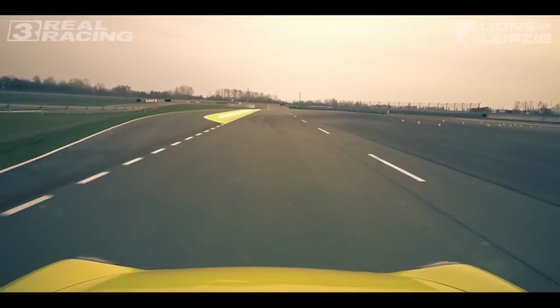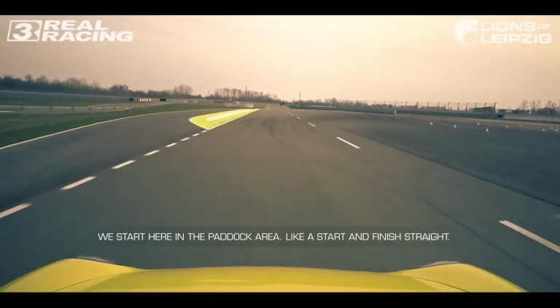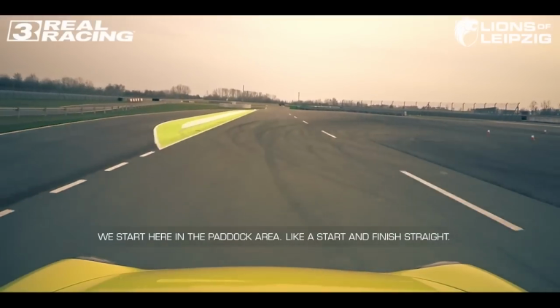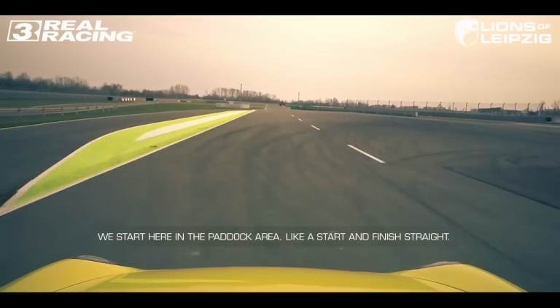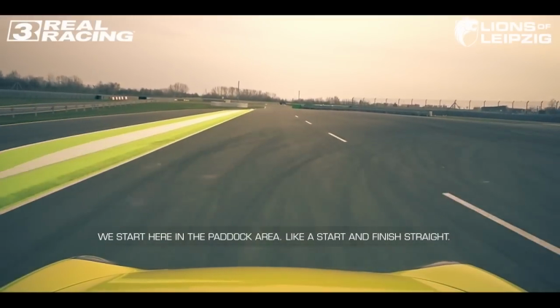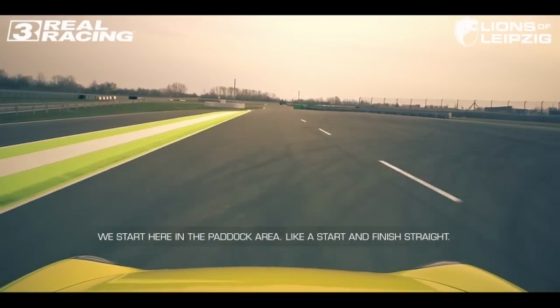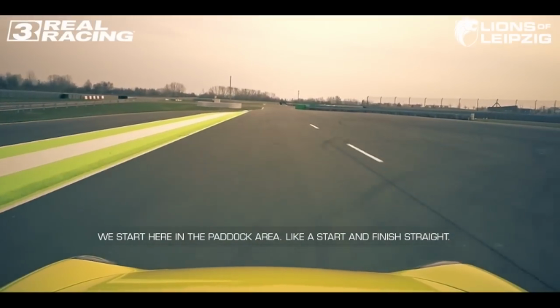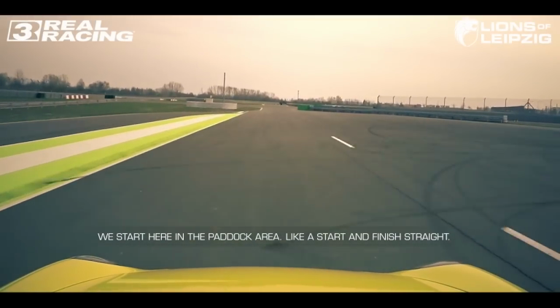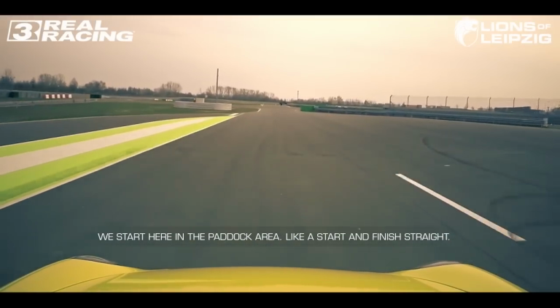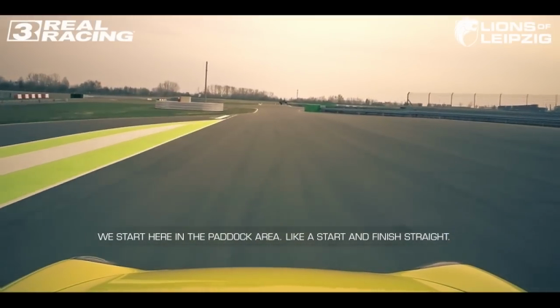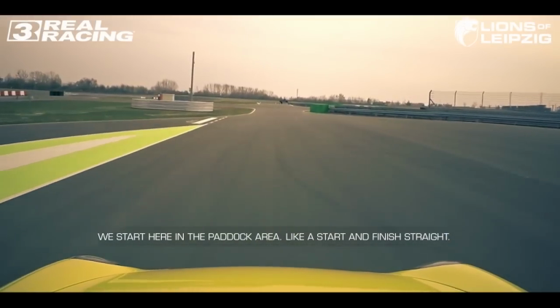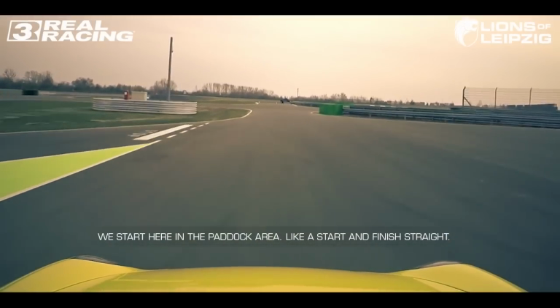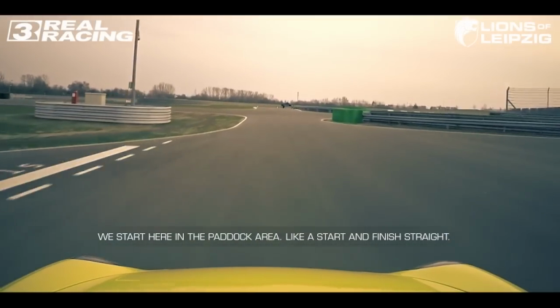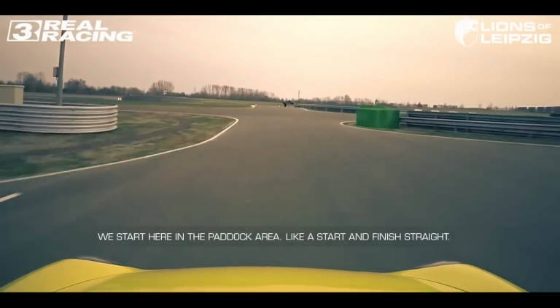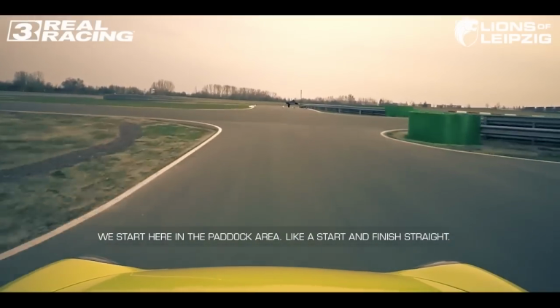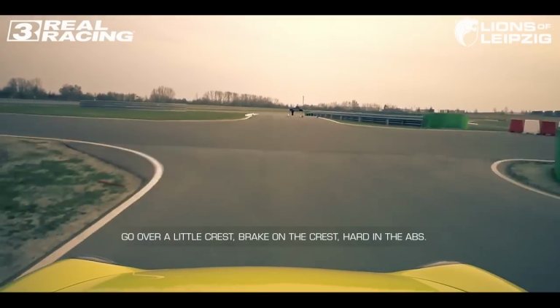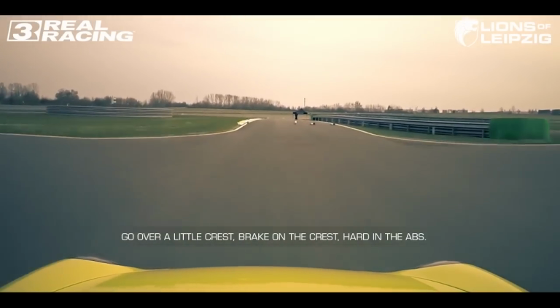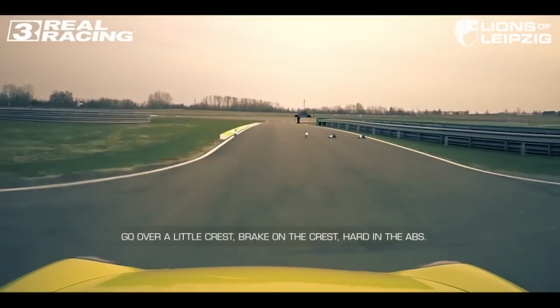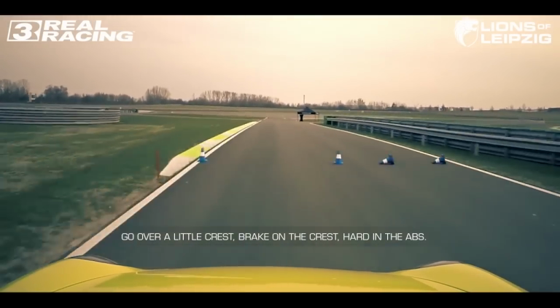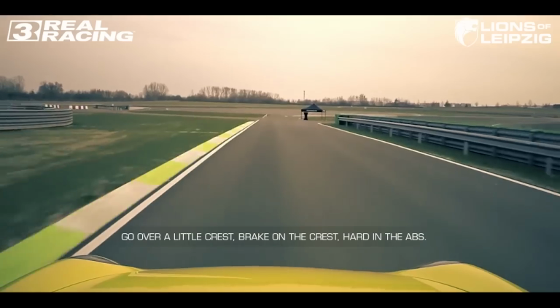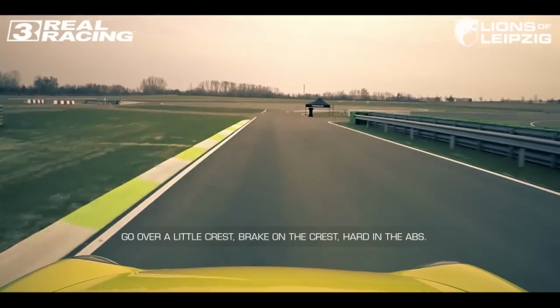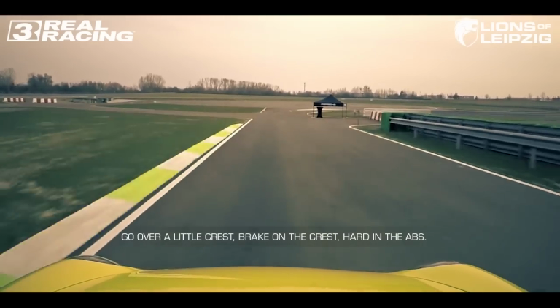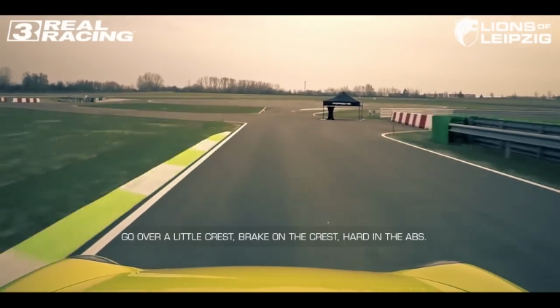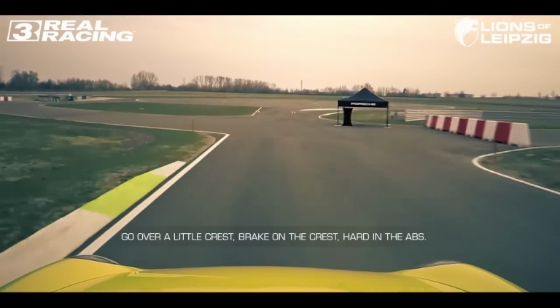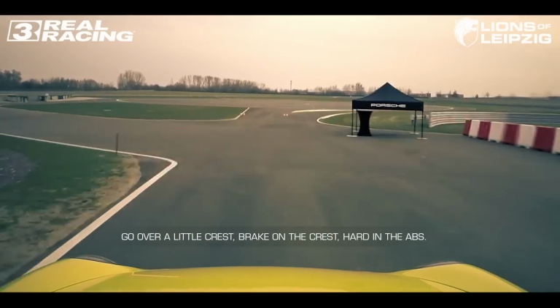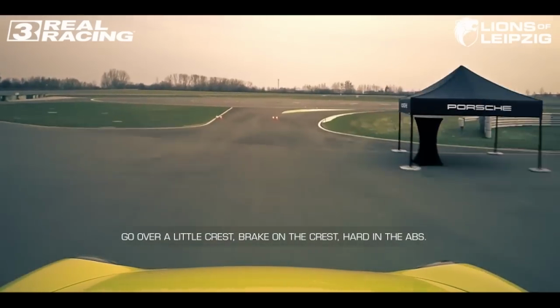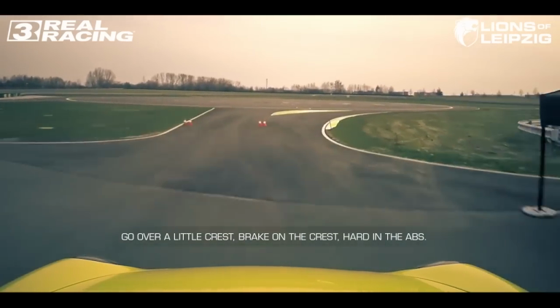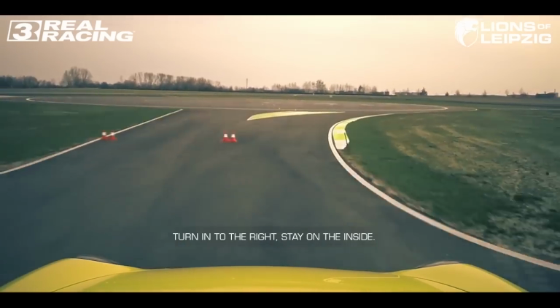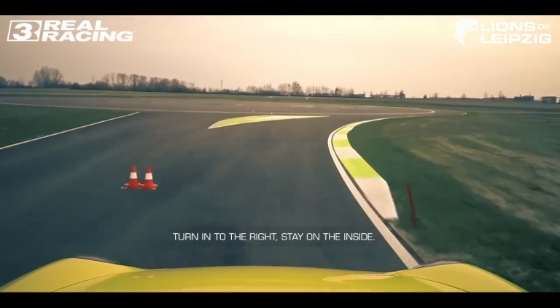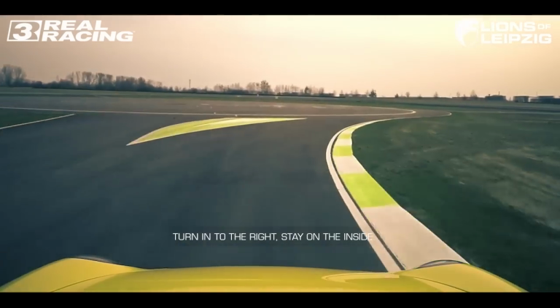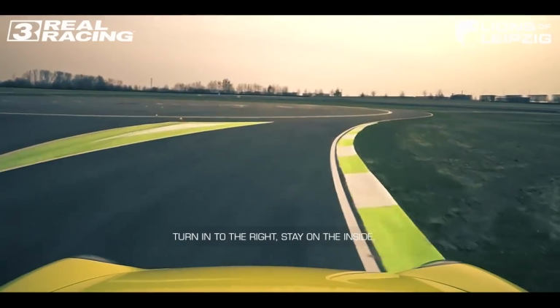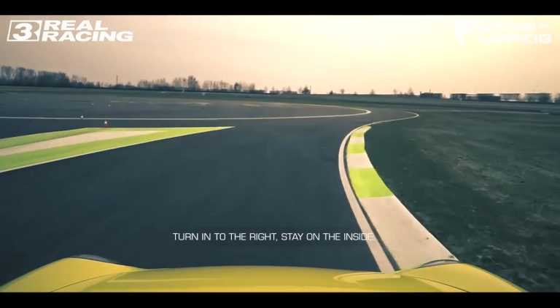We start here in the paddock area, like a start and finish straight, go over a little crest, brake on the crest, hard in the ABS, turn in to the right.